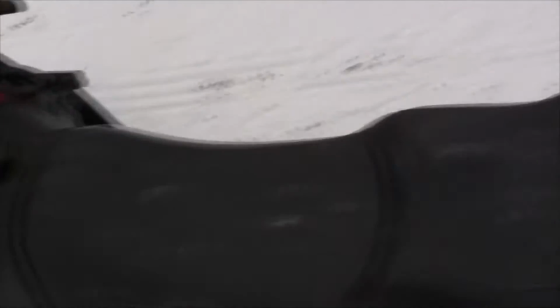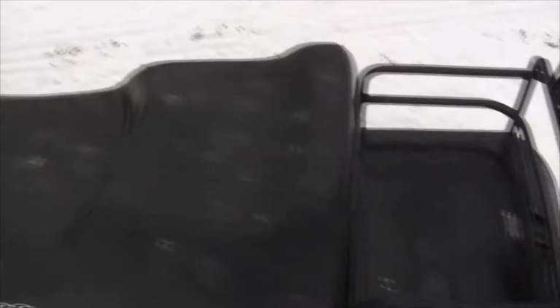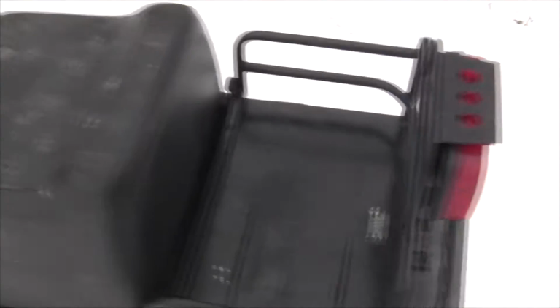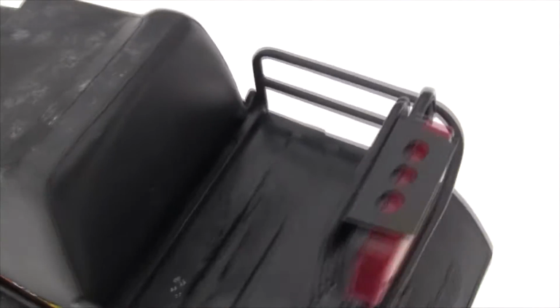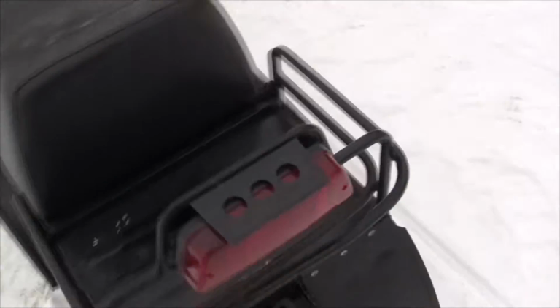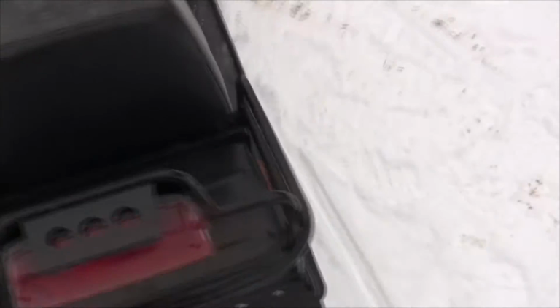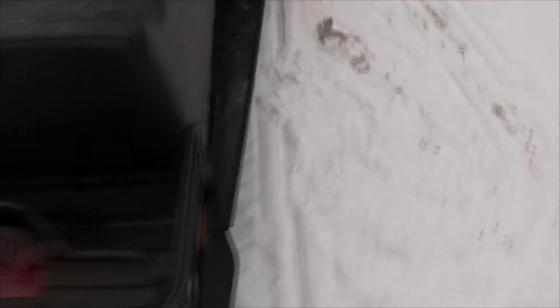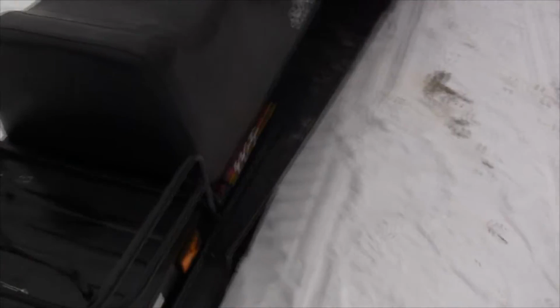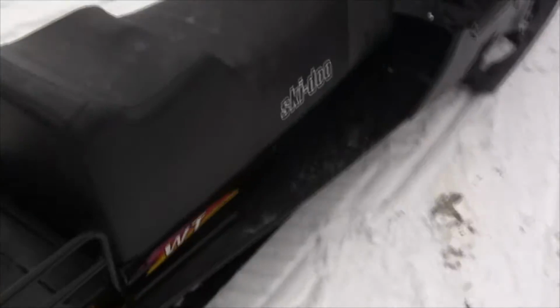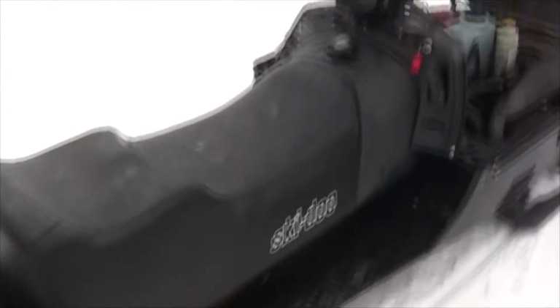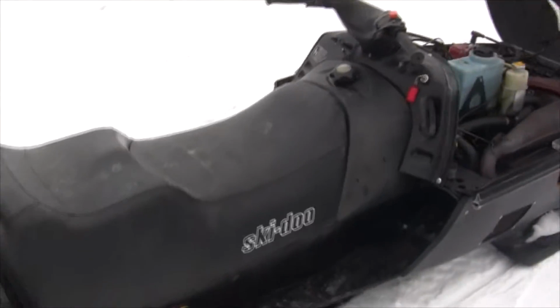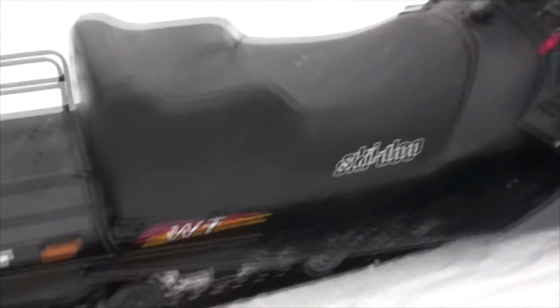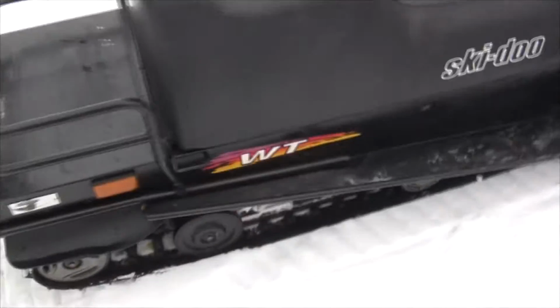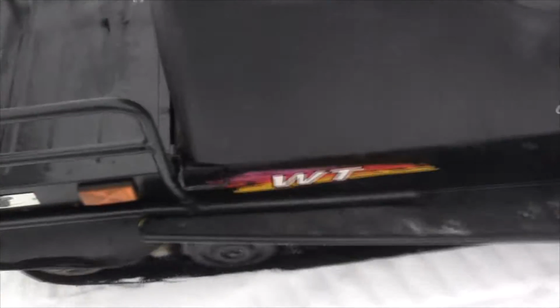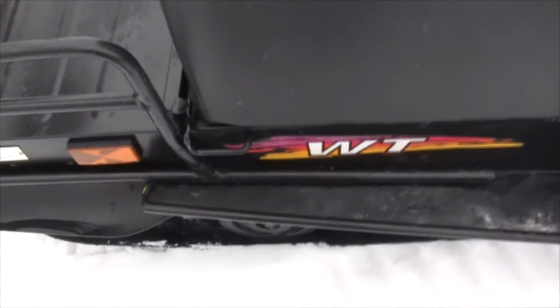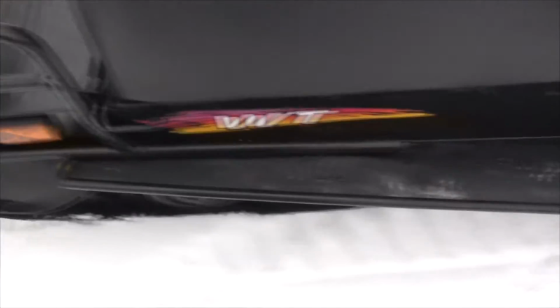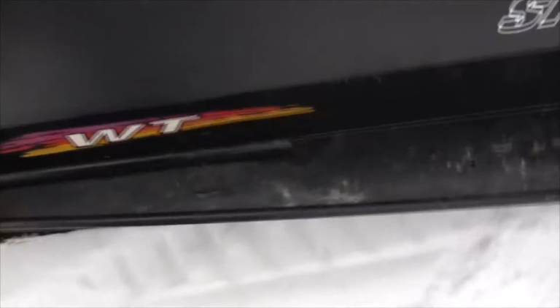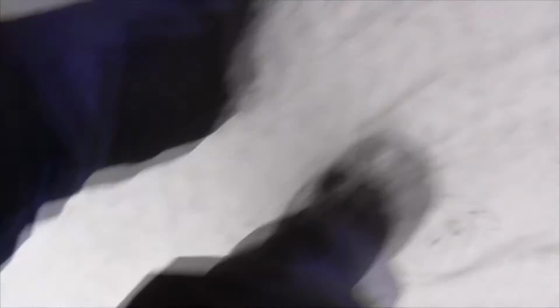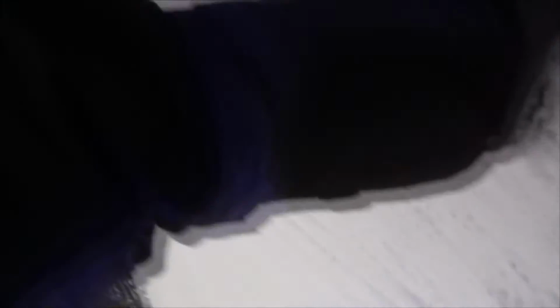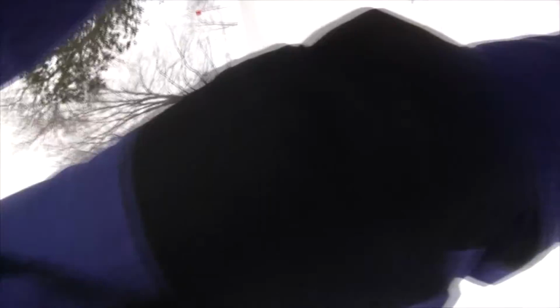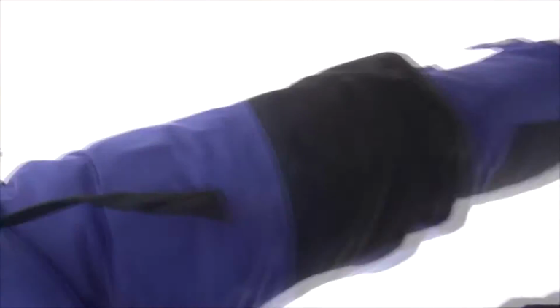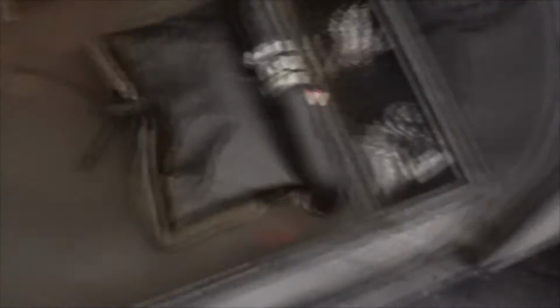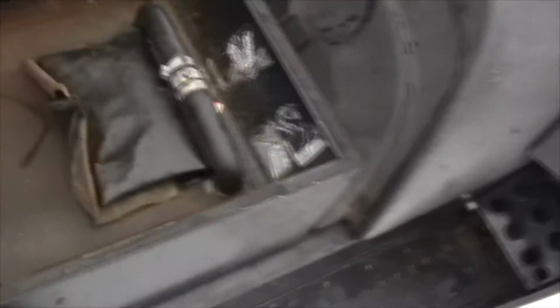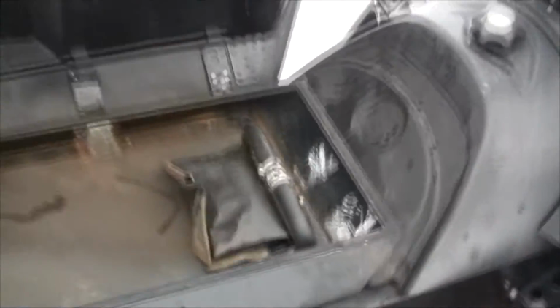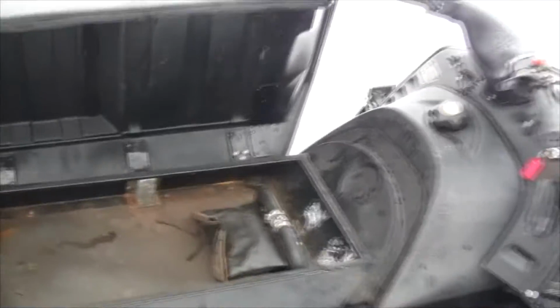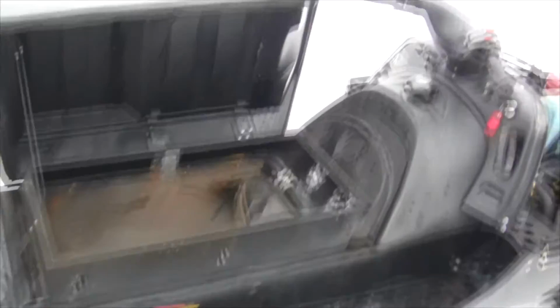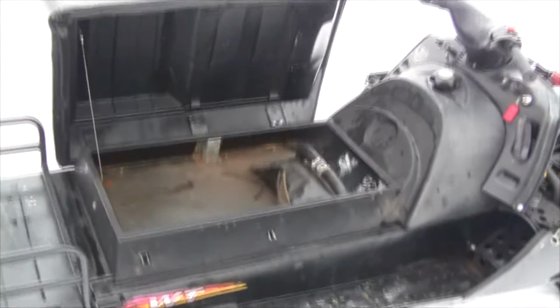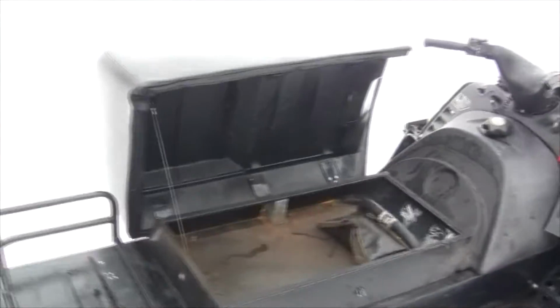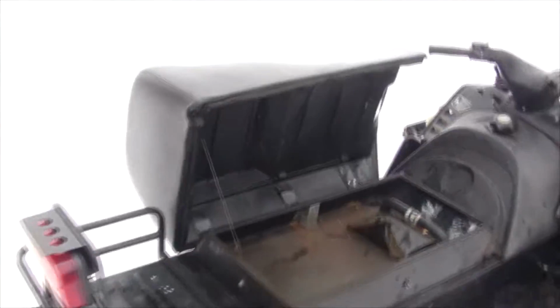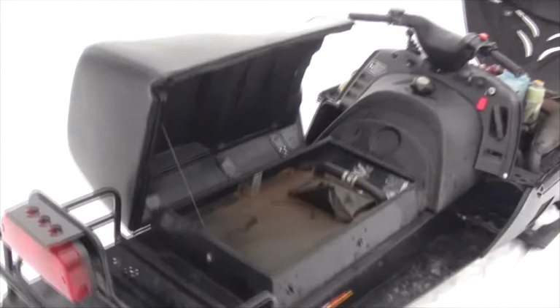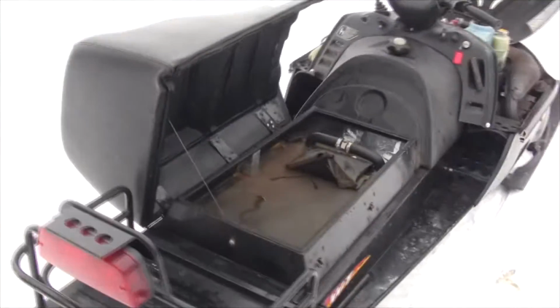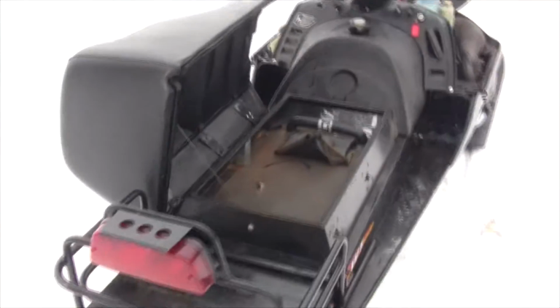One of the nice things about these Scandics is the storage space under the seat. There's a latch right here, and when you open the latch, you've got a fair amount of storage space there.